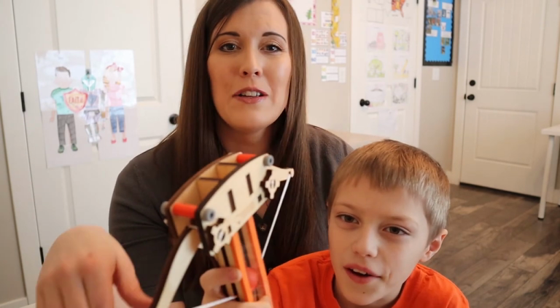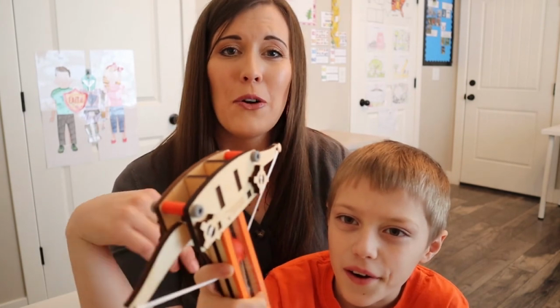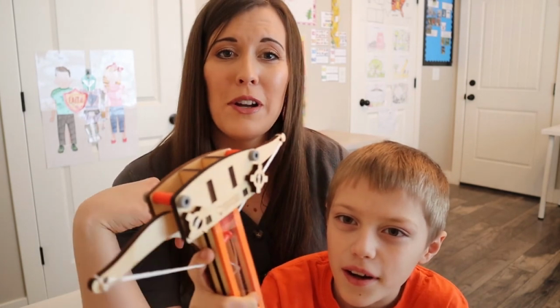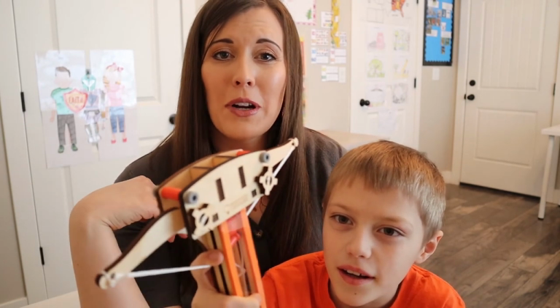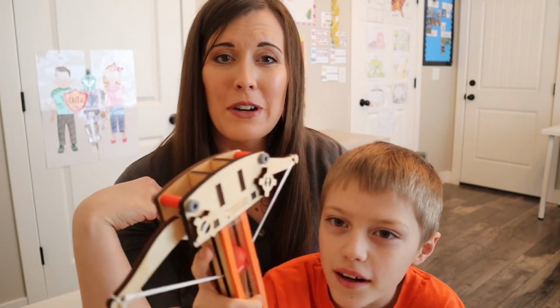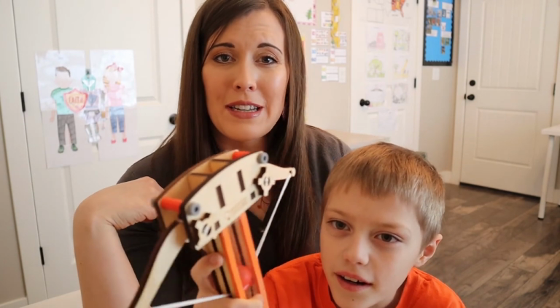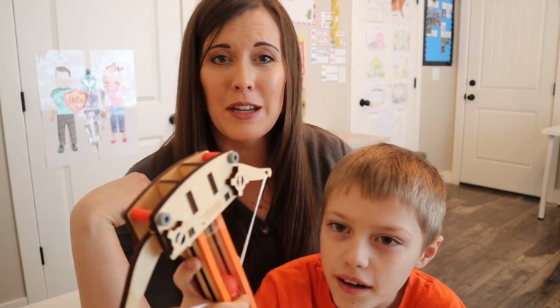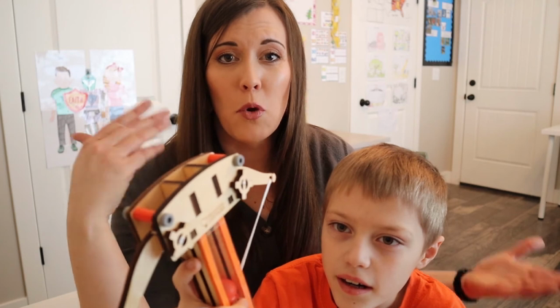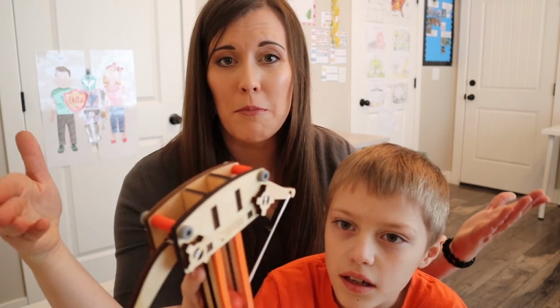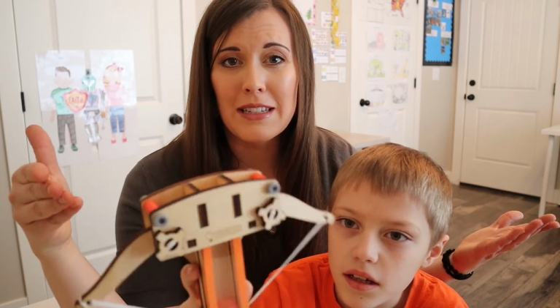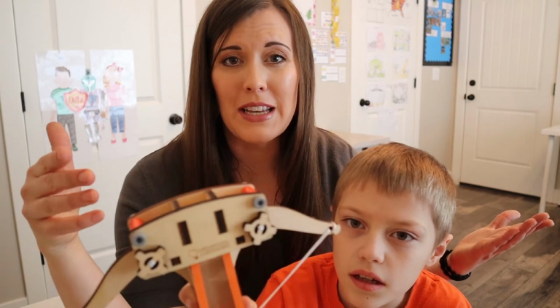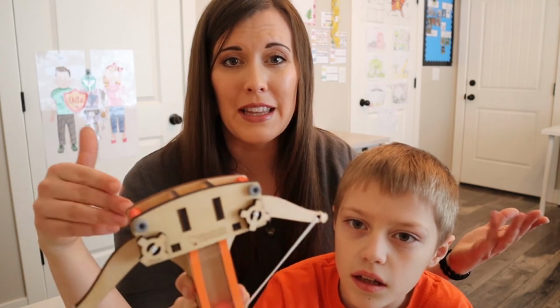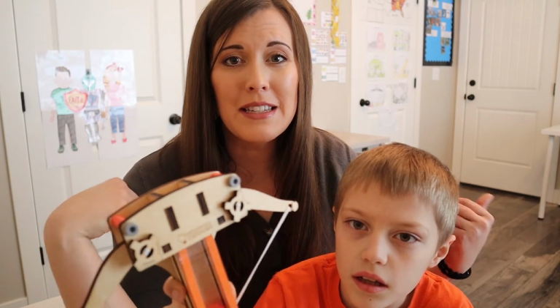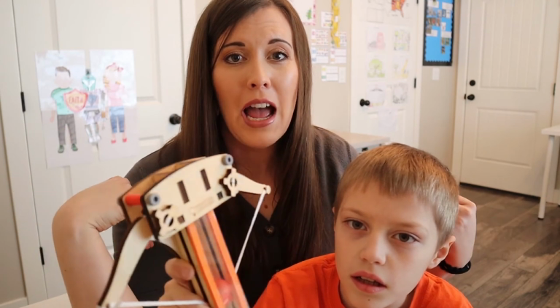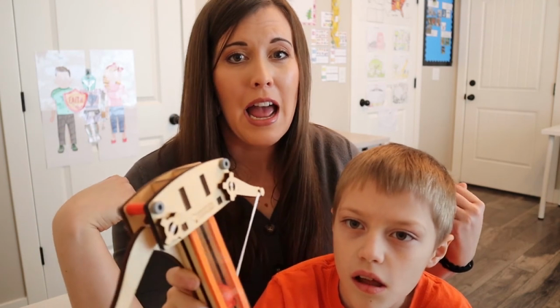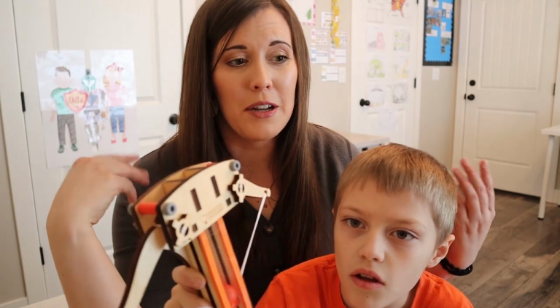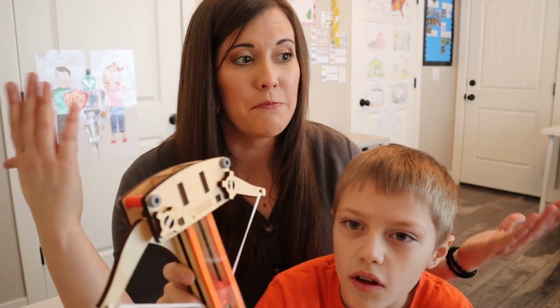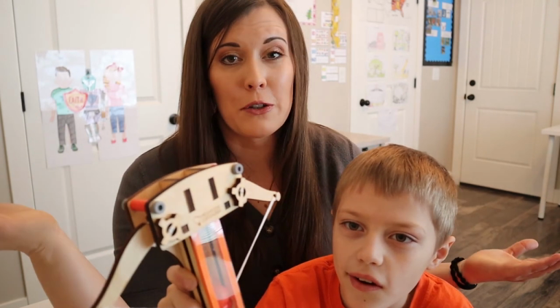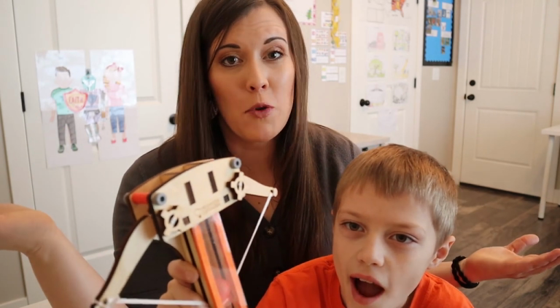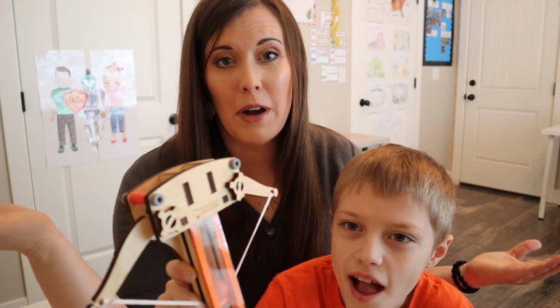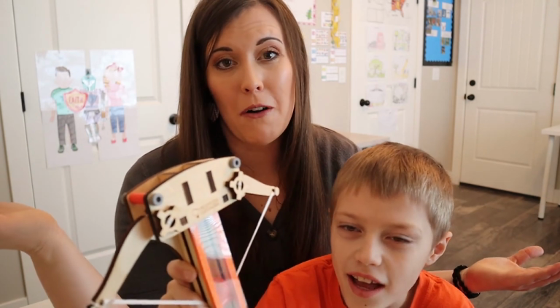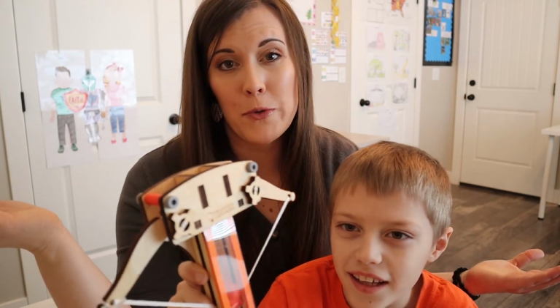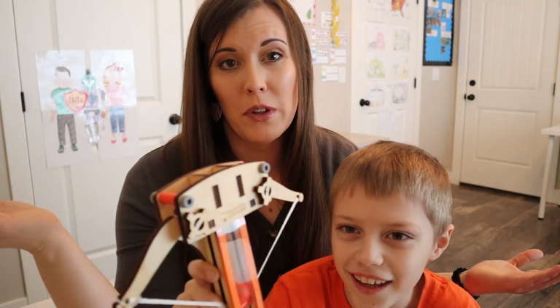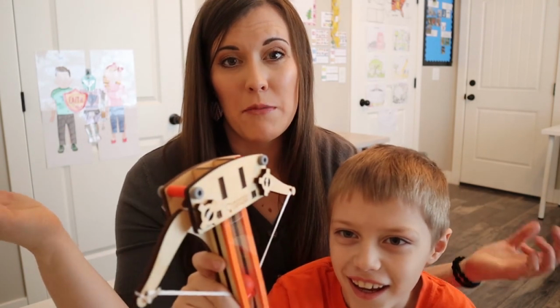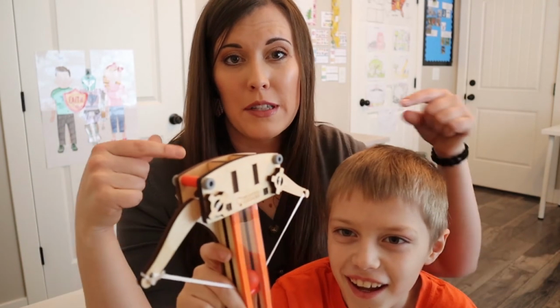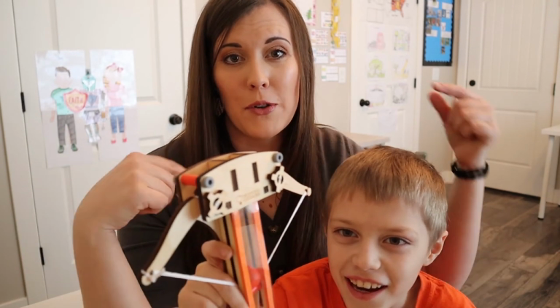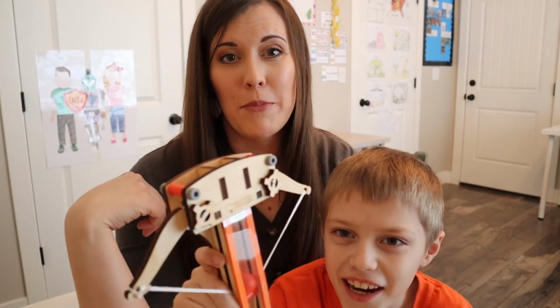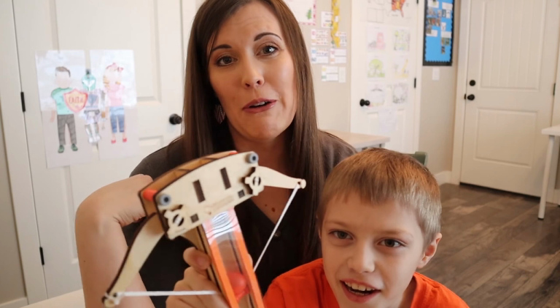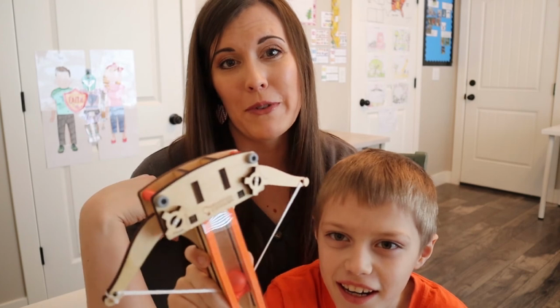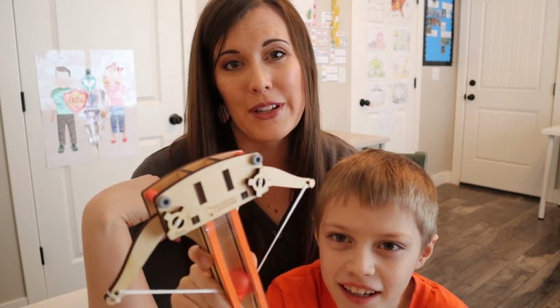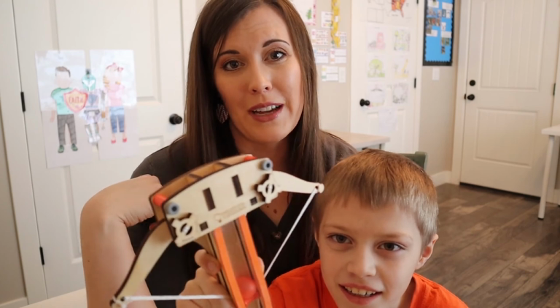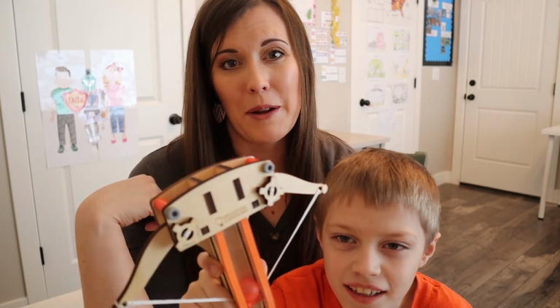If you are interested in seeing more unboxings like this and learning more about our homeschool life, please subscribe below and we will see you next time.